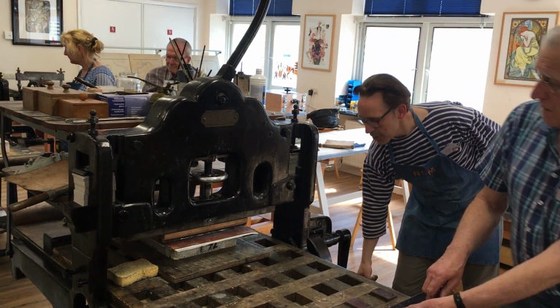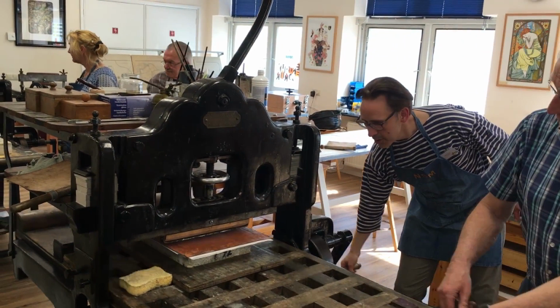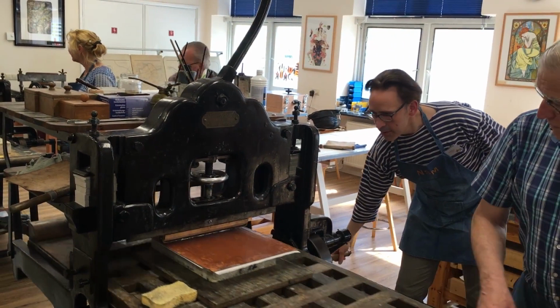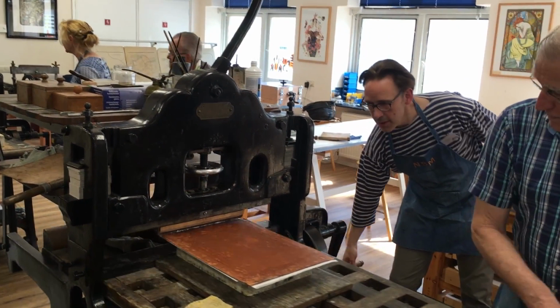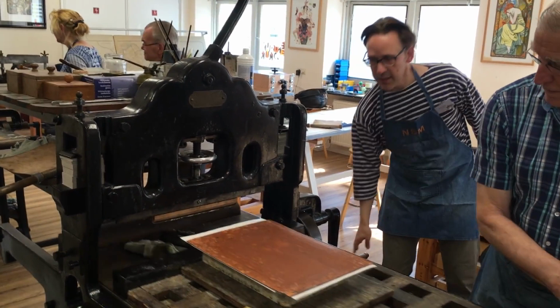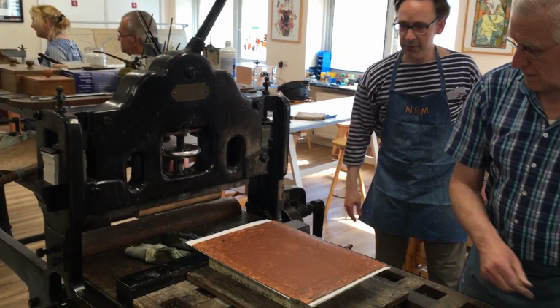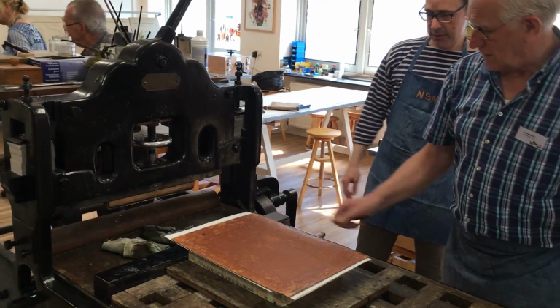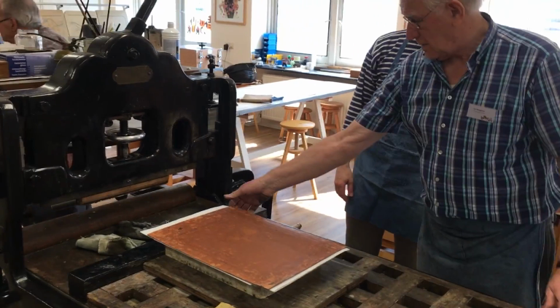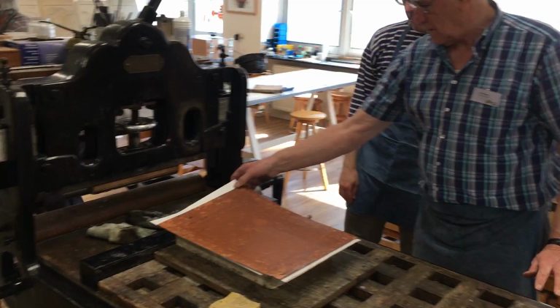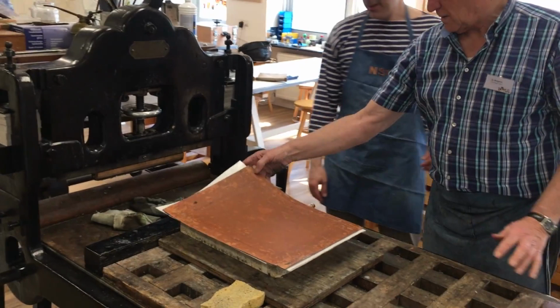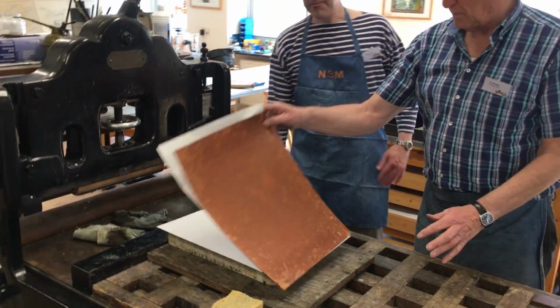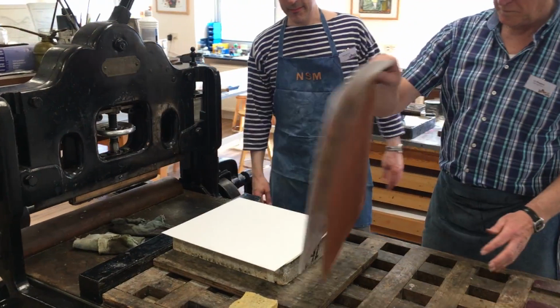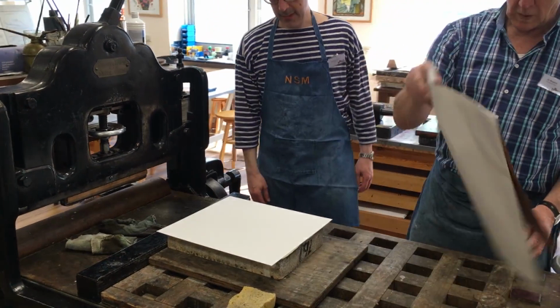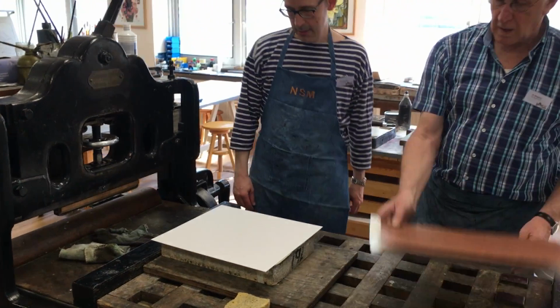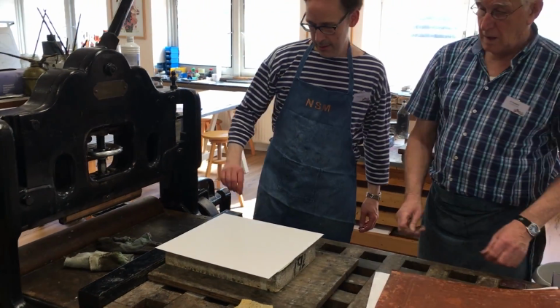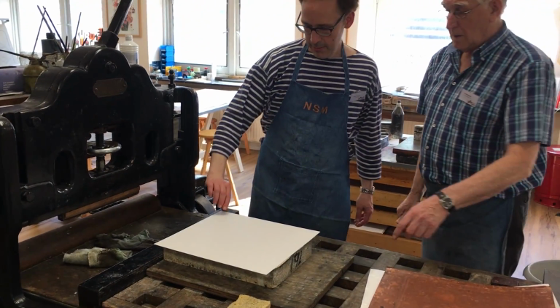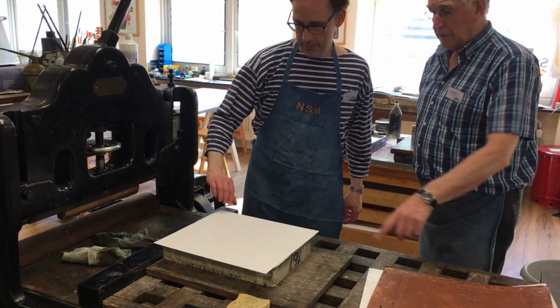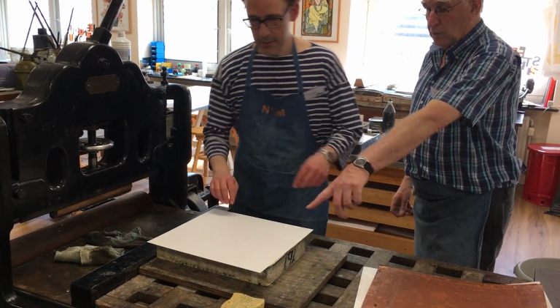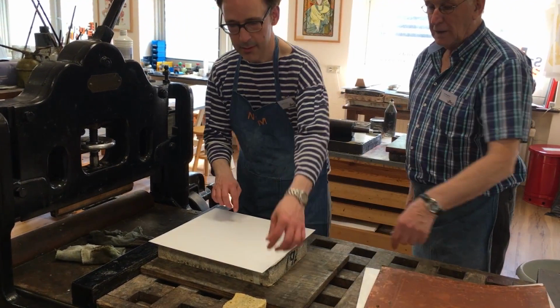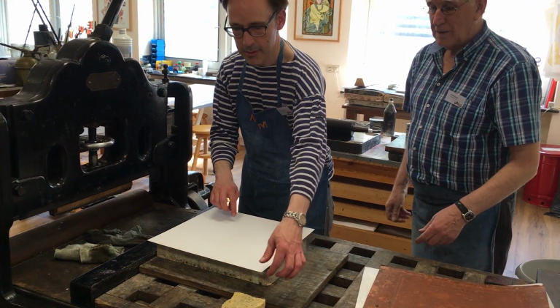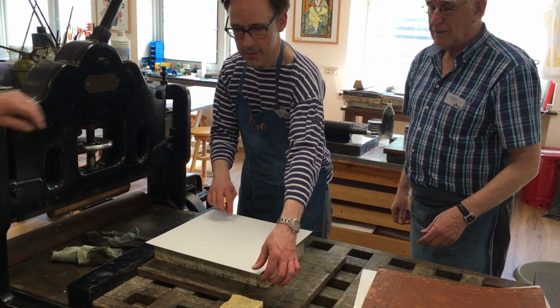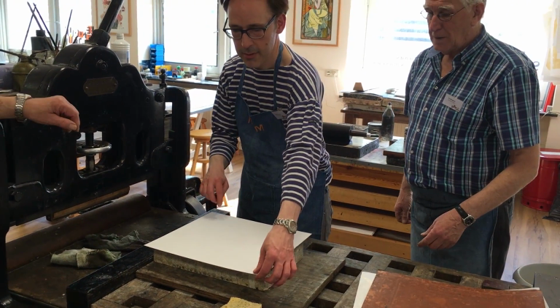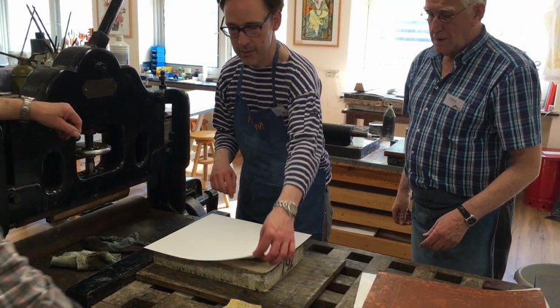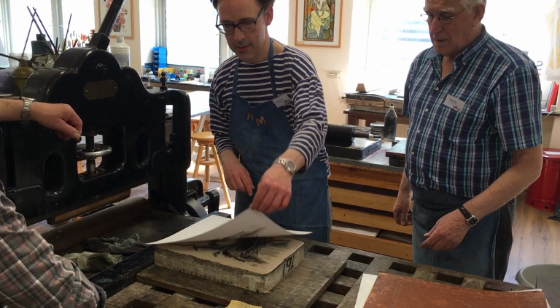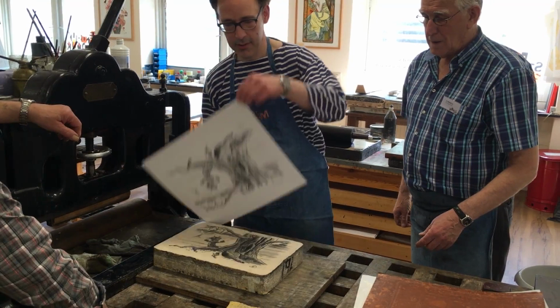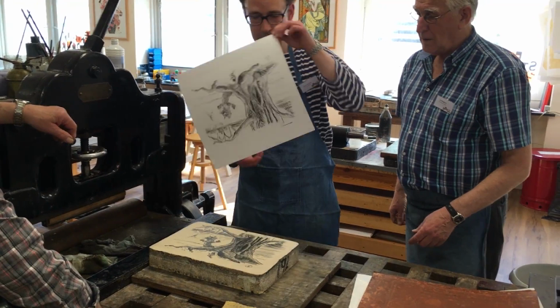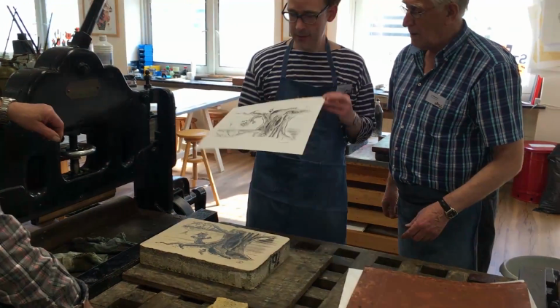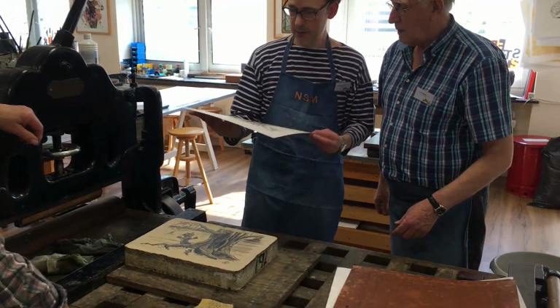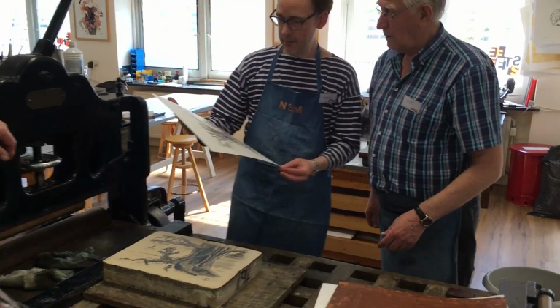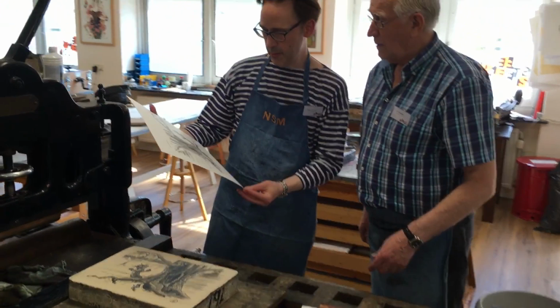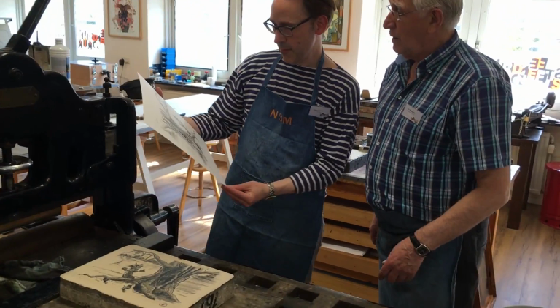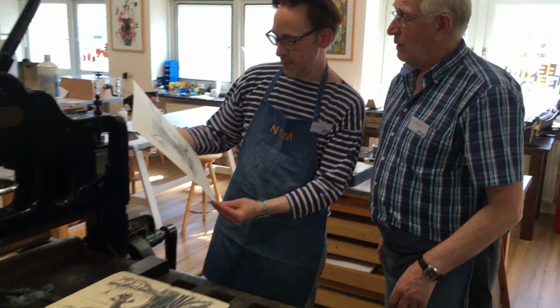For each print you have to repeat the same steps: wetting the stone, applying ink, fanning the stone, placing paper on the stone, and printing the stone onto the paper.